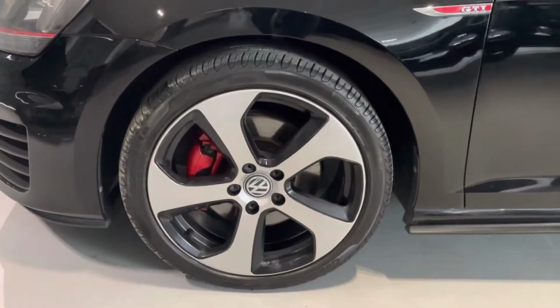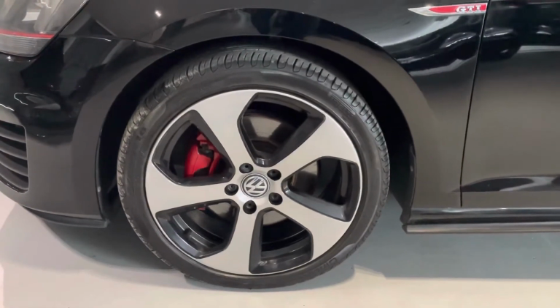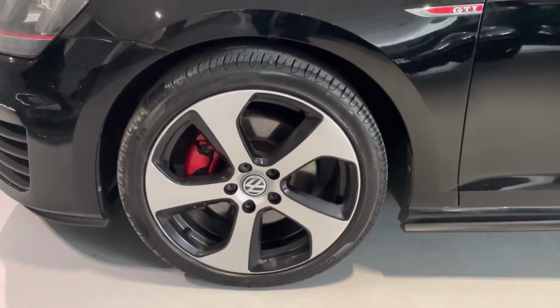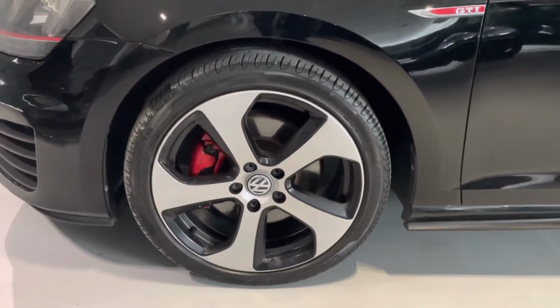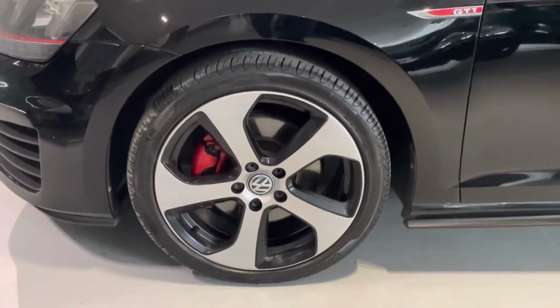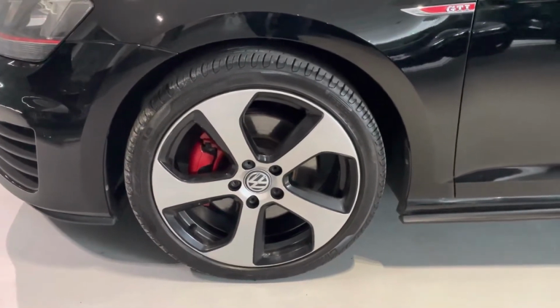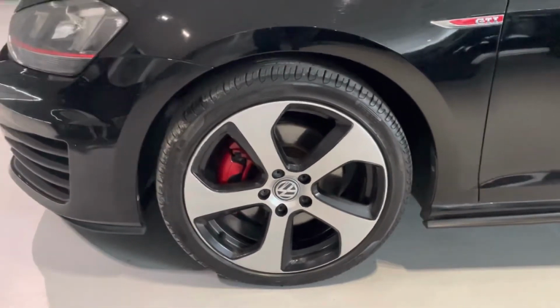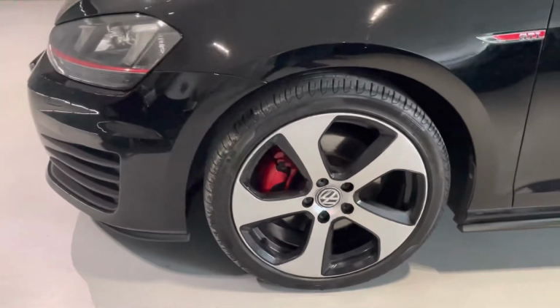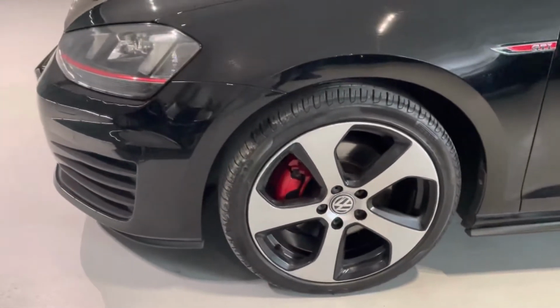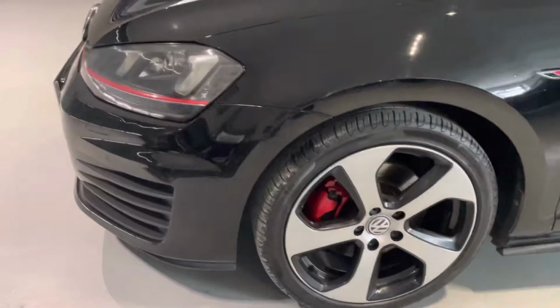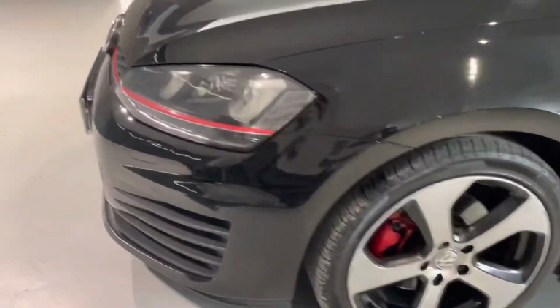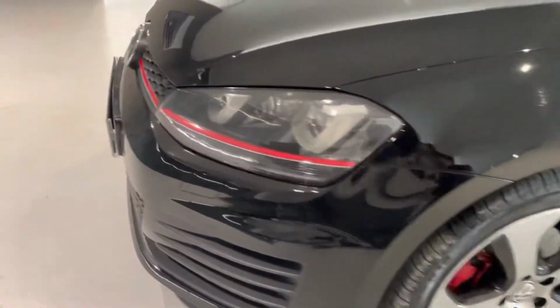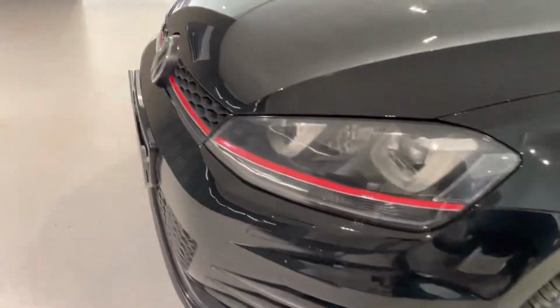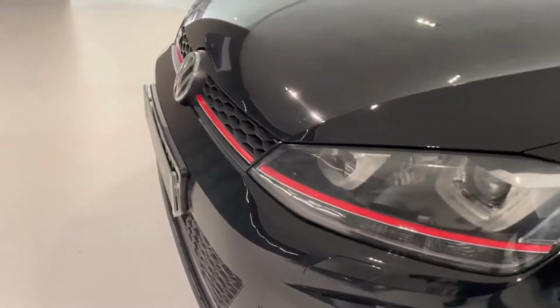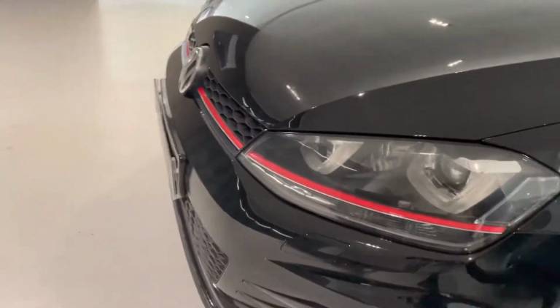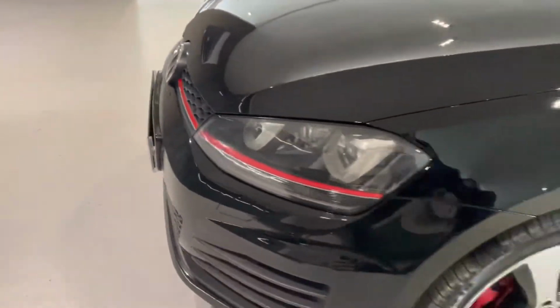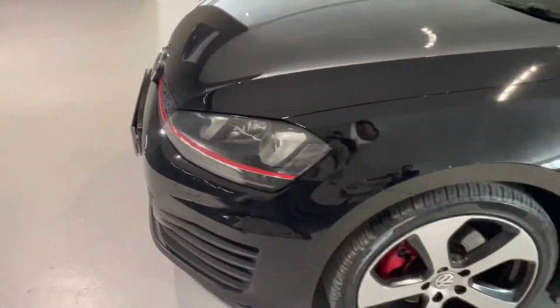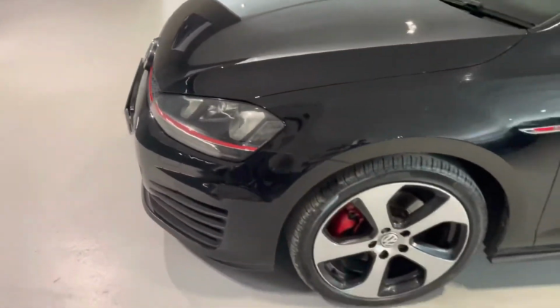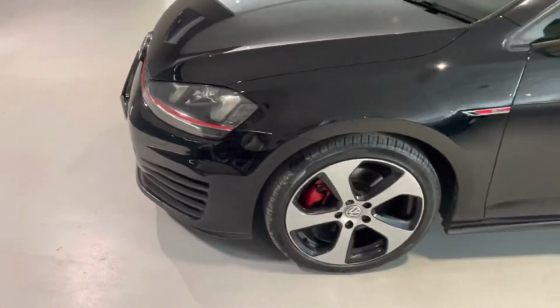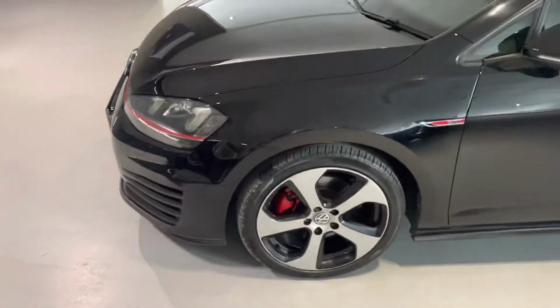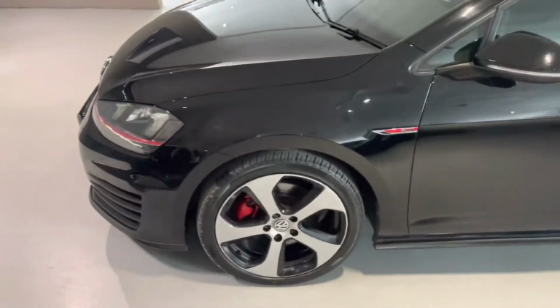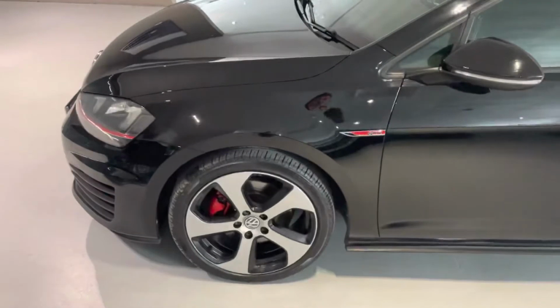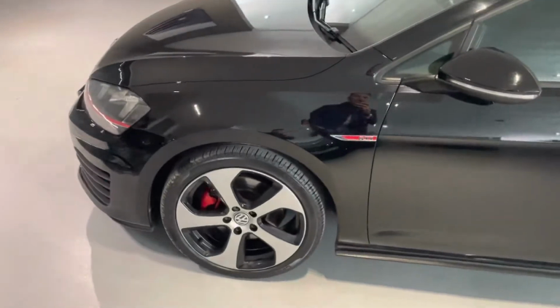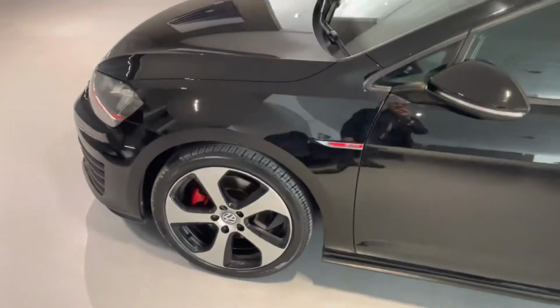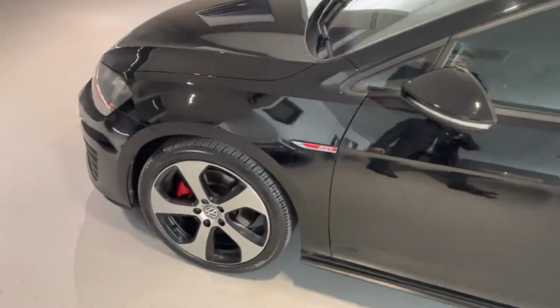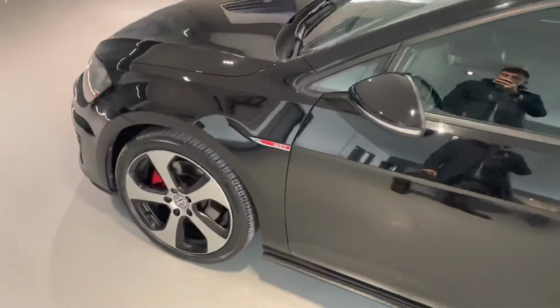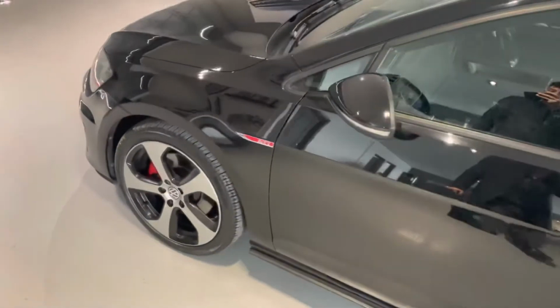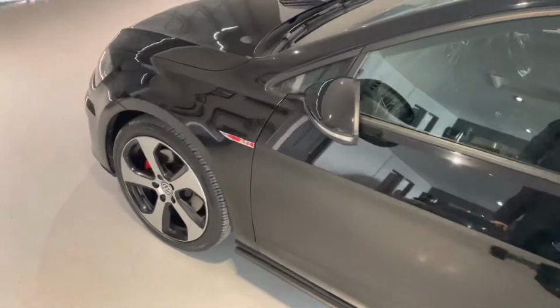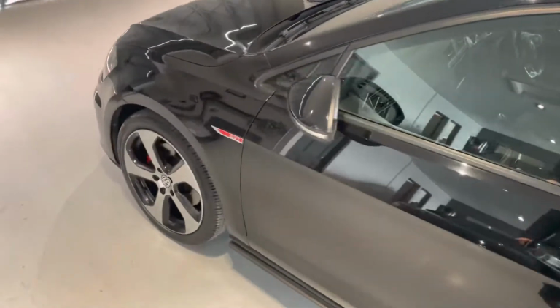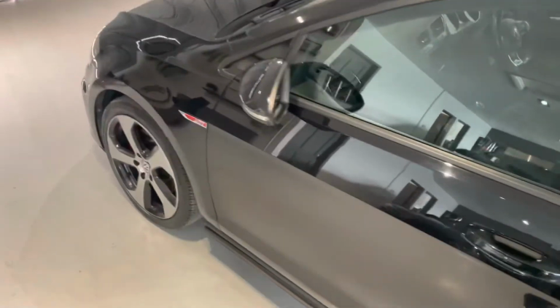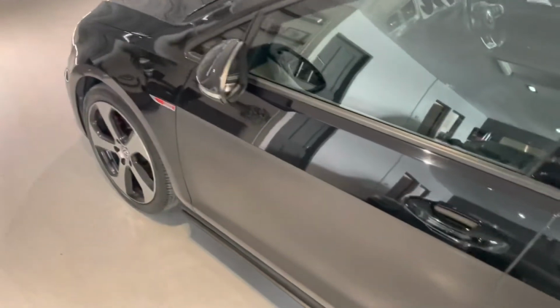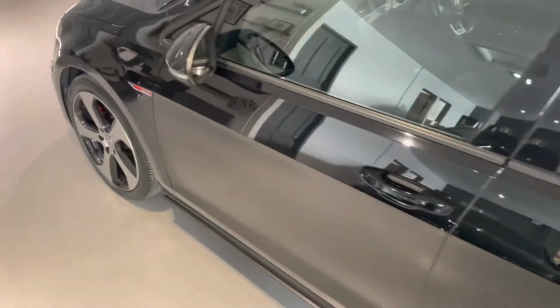We've got the red brake calipers, red GTI badge, and that red line running through the front — which I think is a great design from Volkswagen. The Mark 8 design is still rolling that out, which is great.